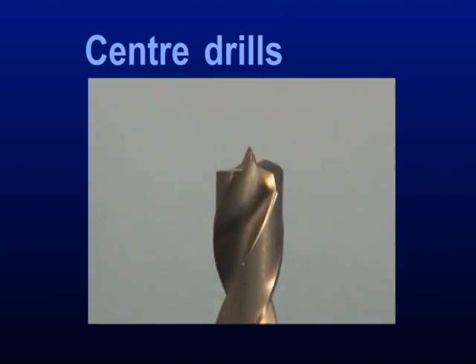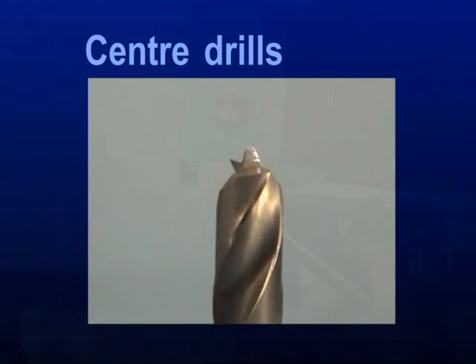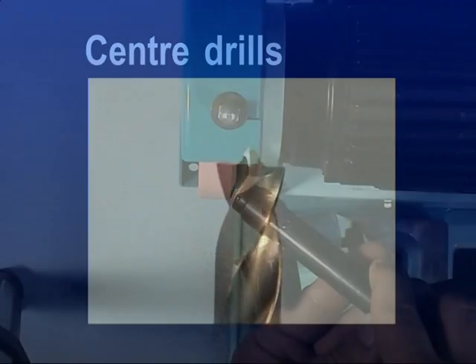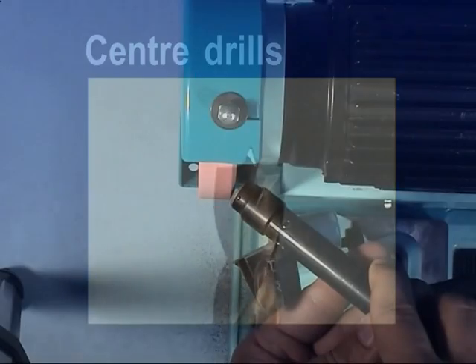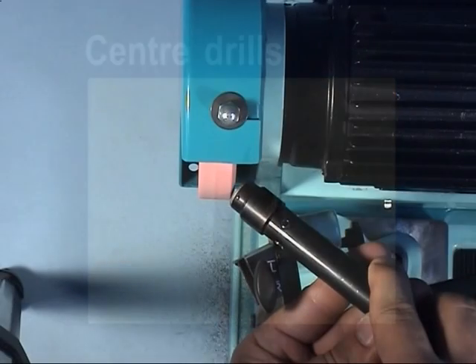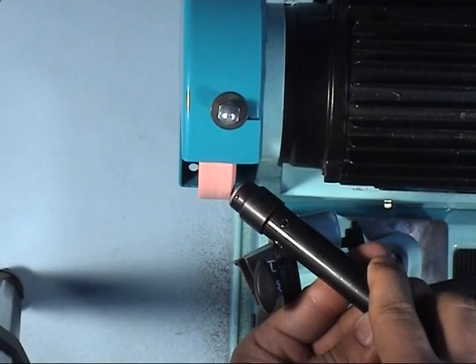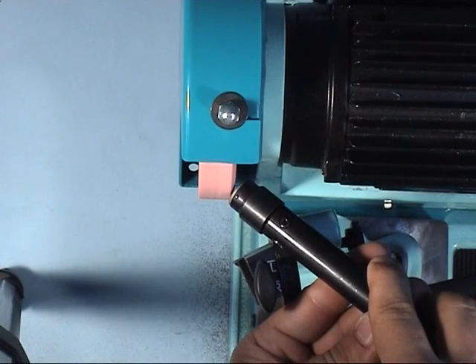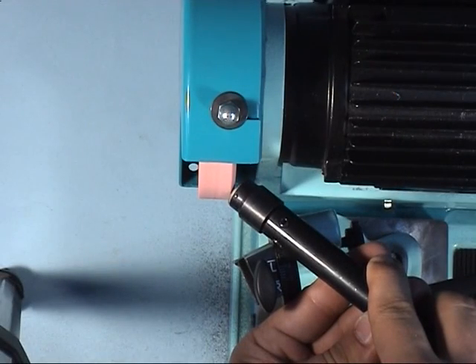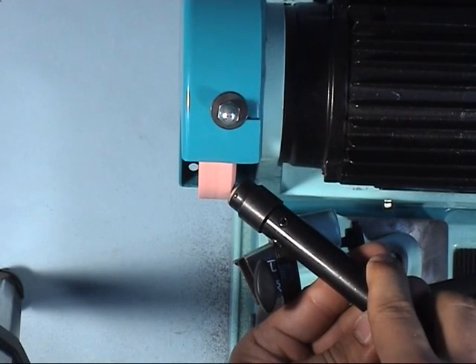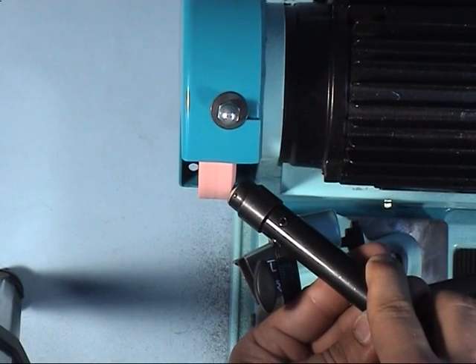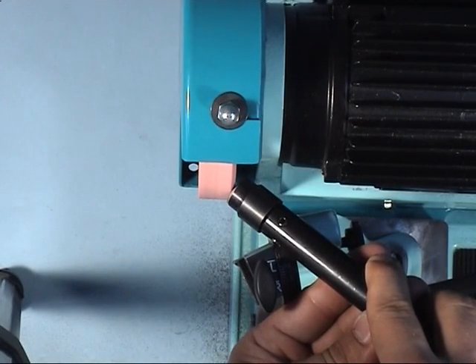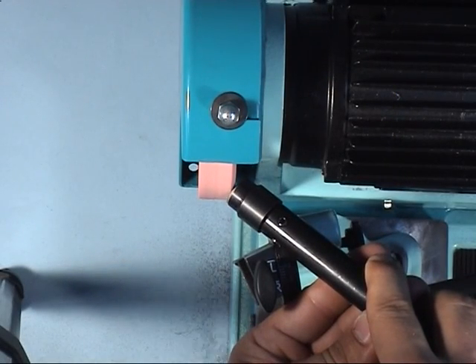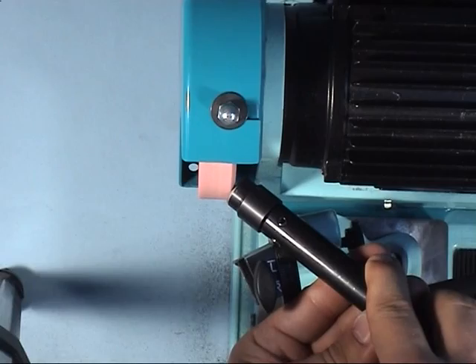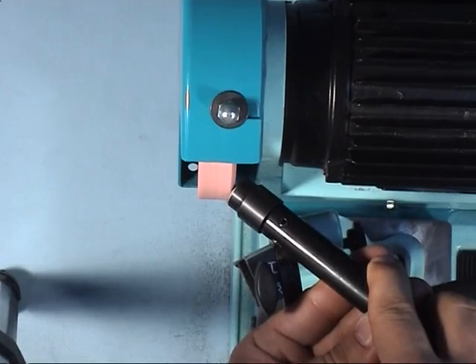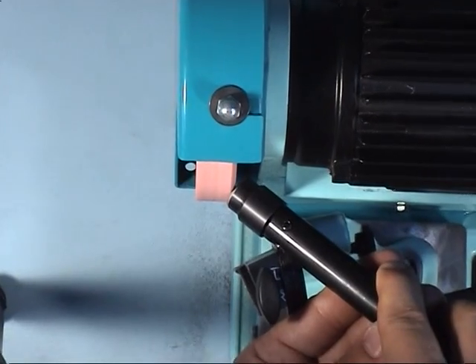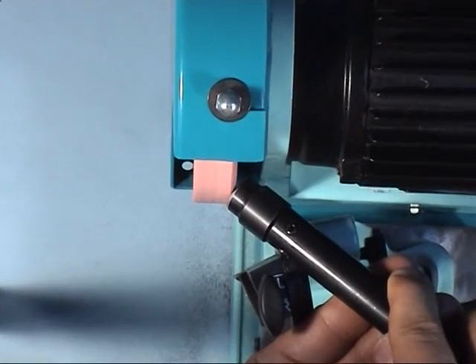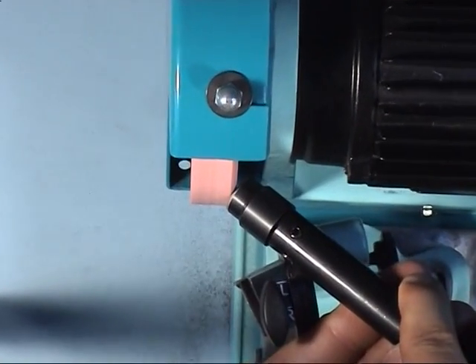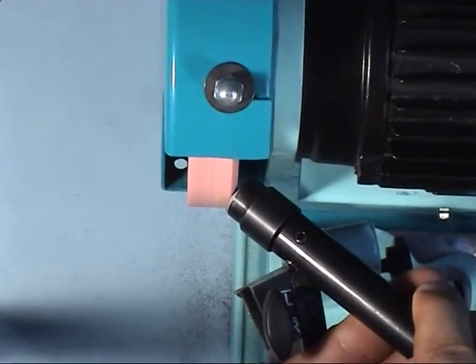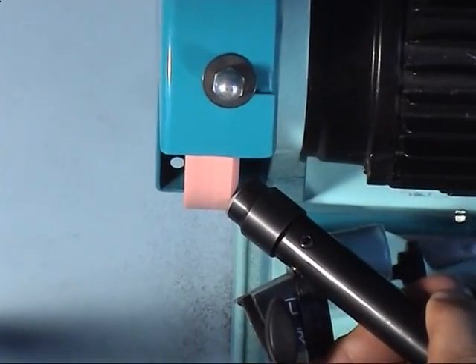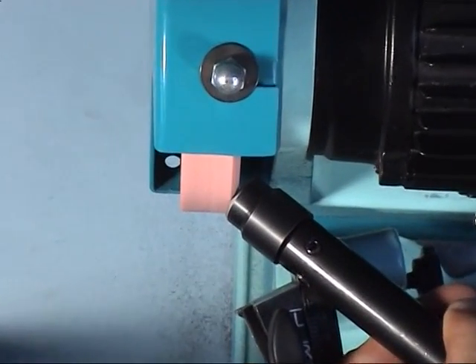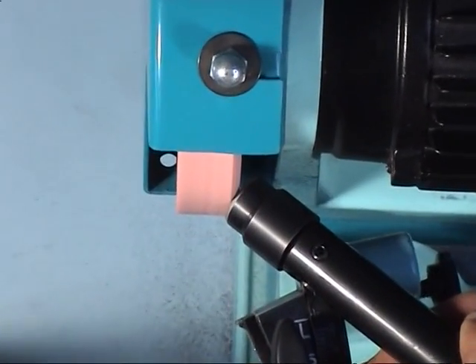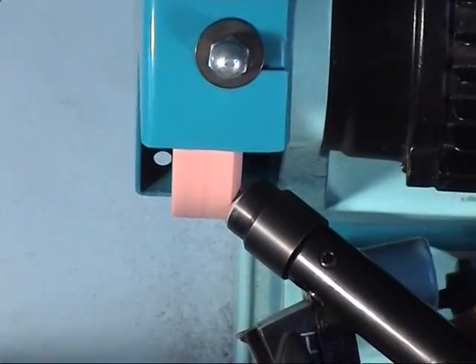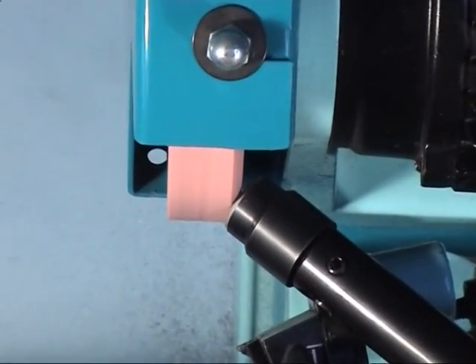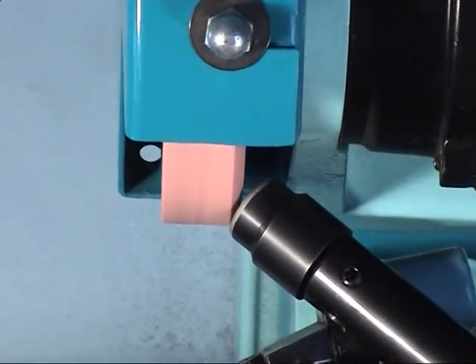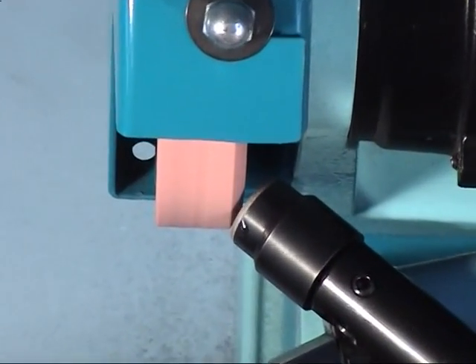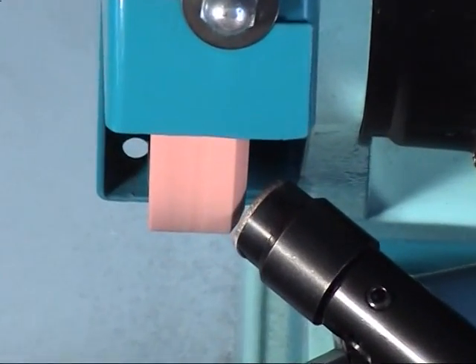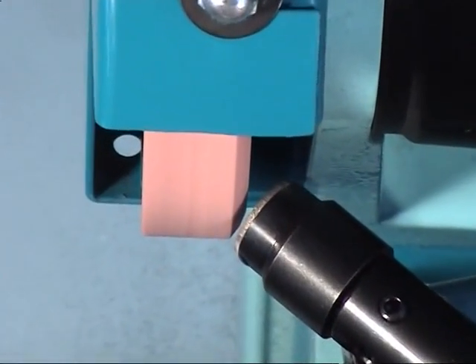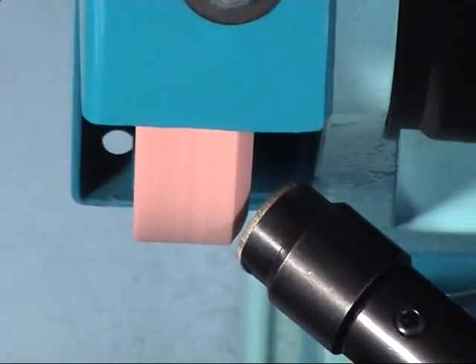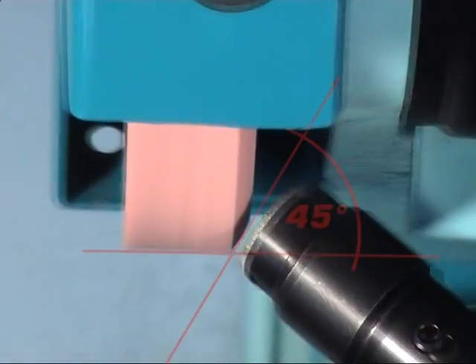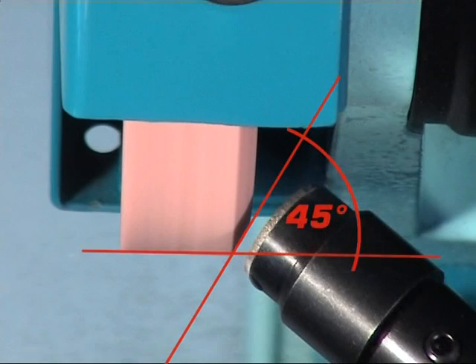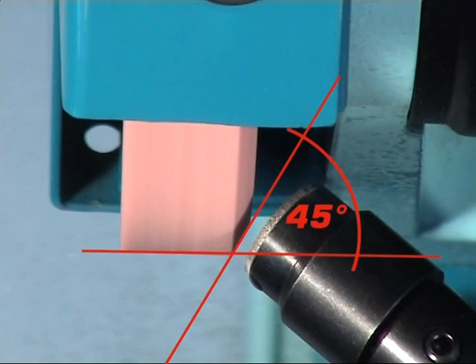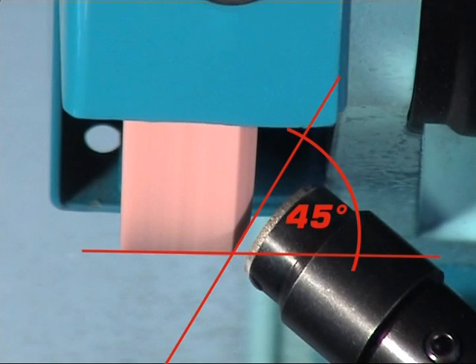For grinding this drill, the grinding wheel should be dressed with the diamond dresser using an angle of approximately 45 degrees.